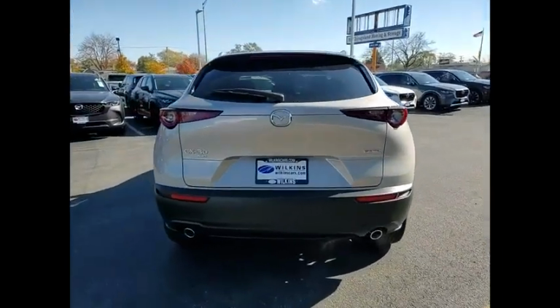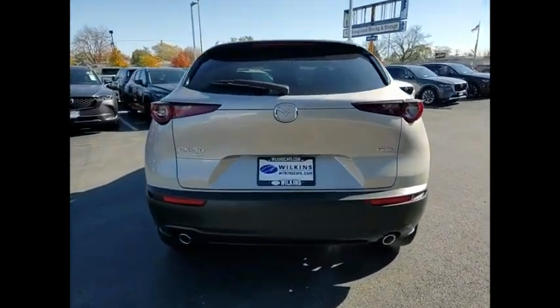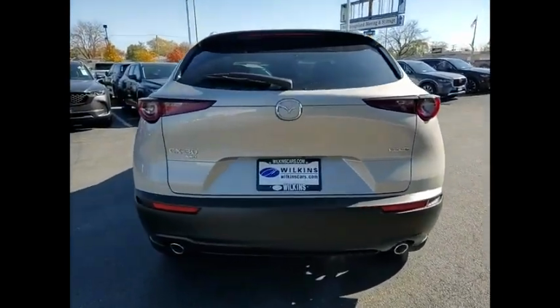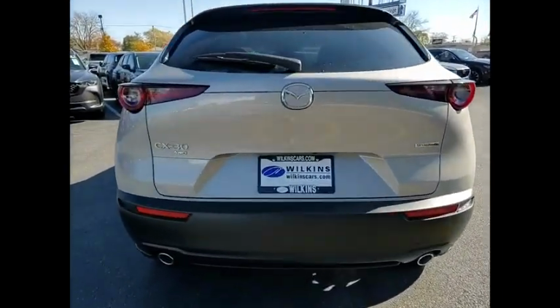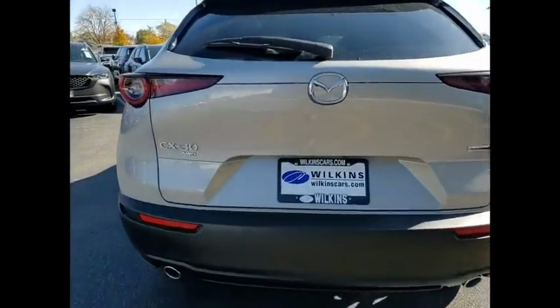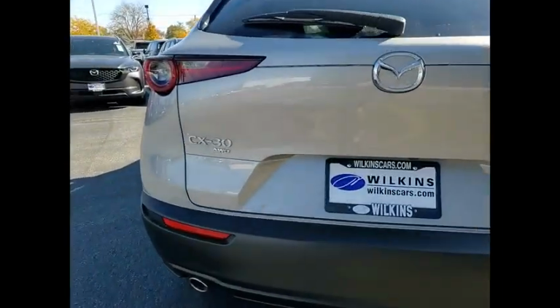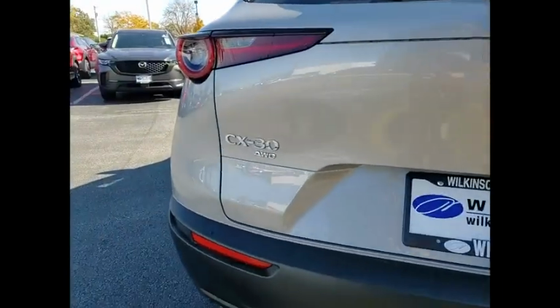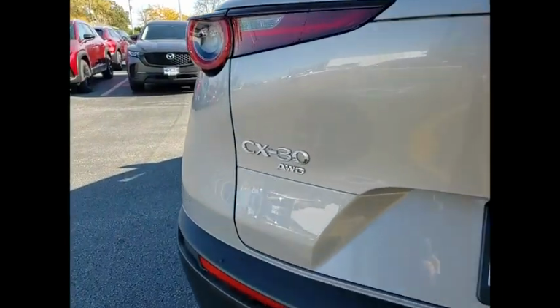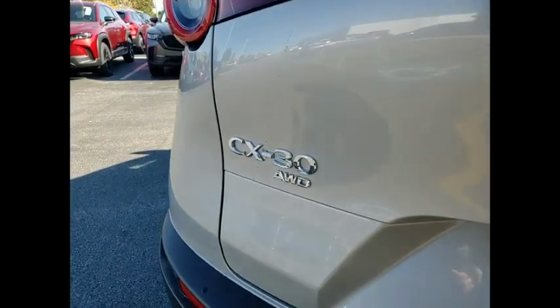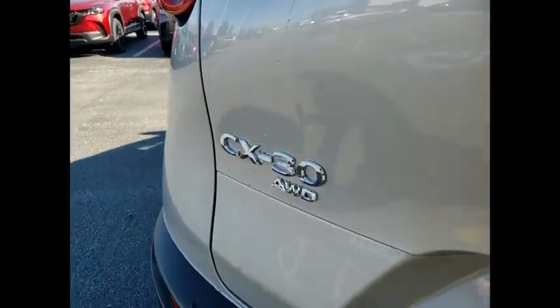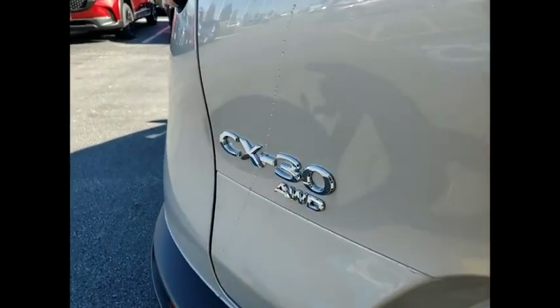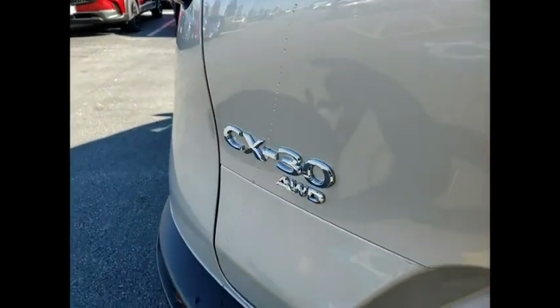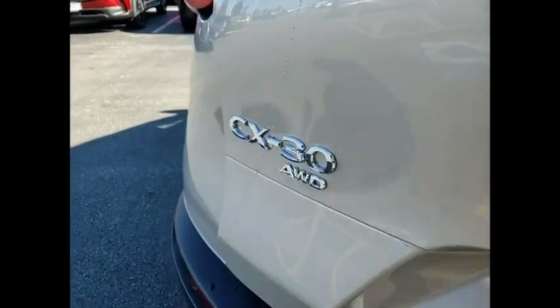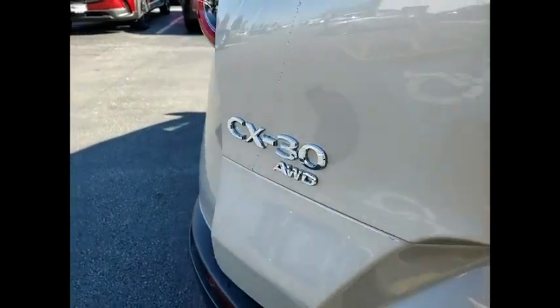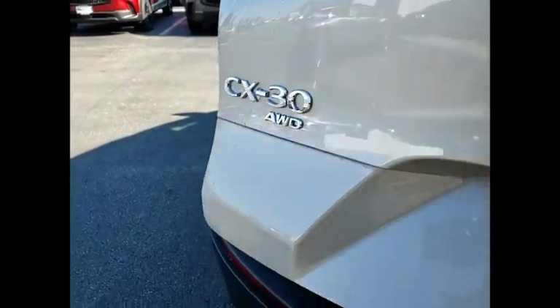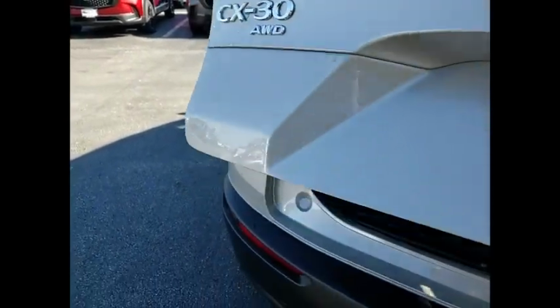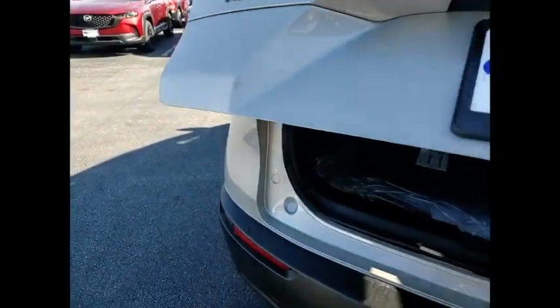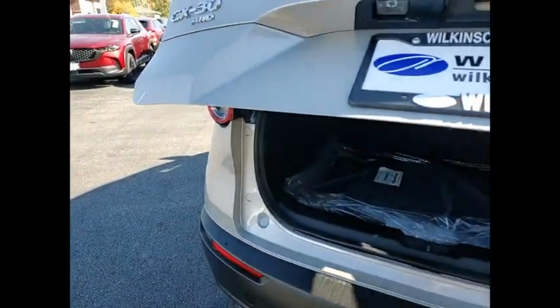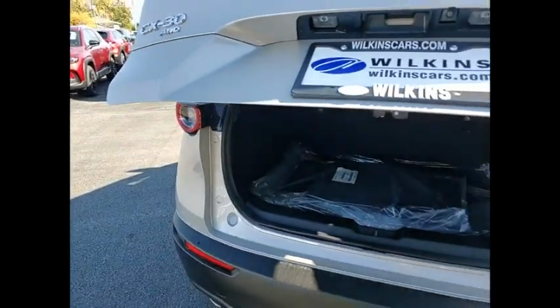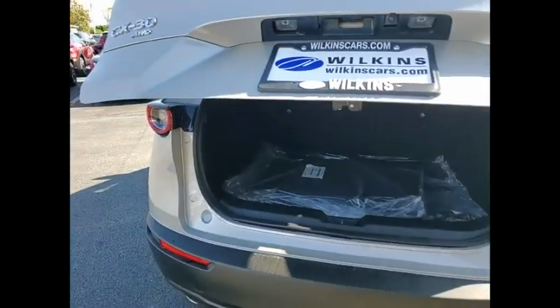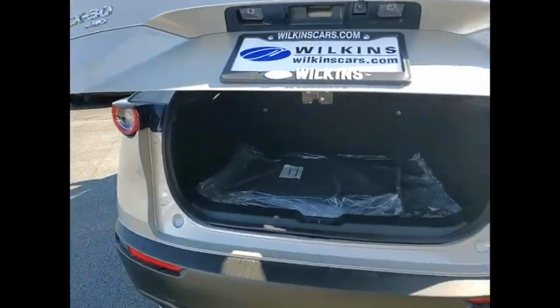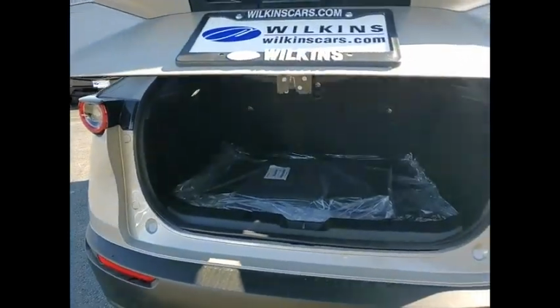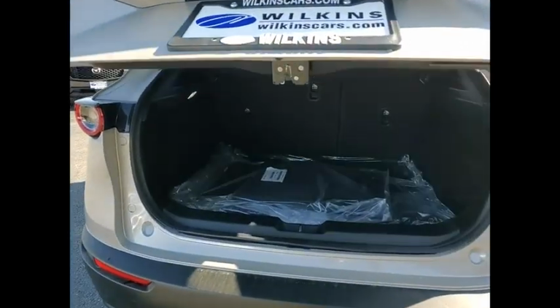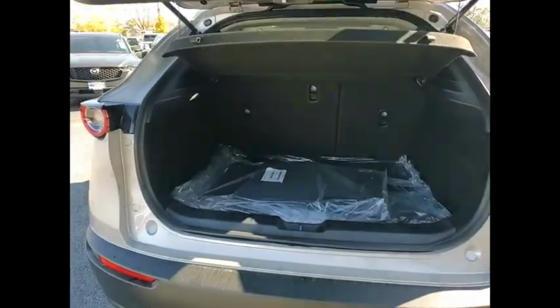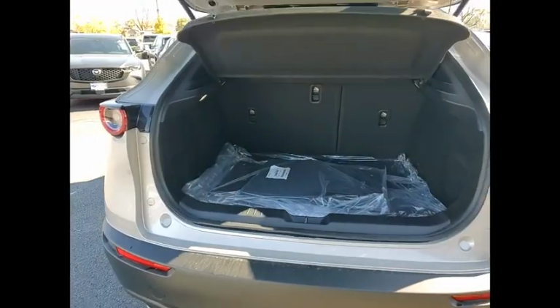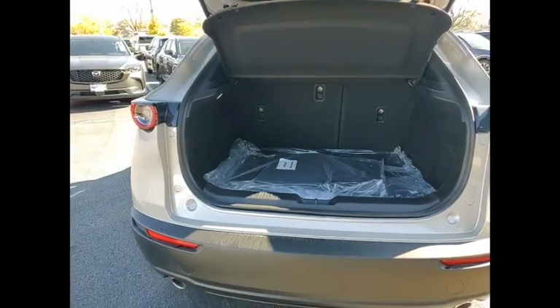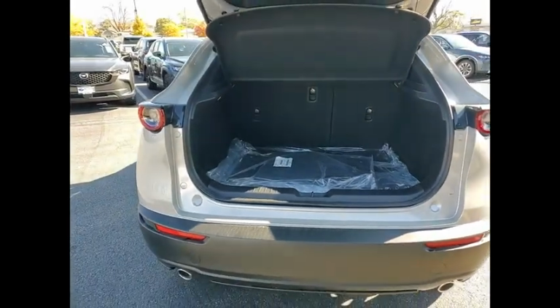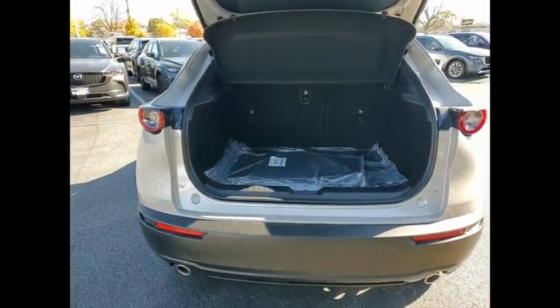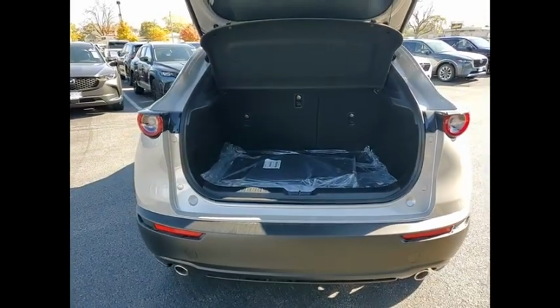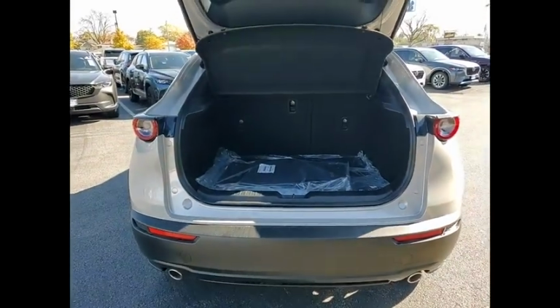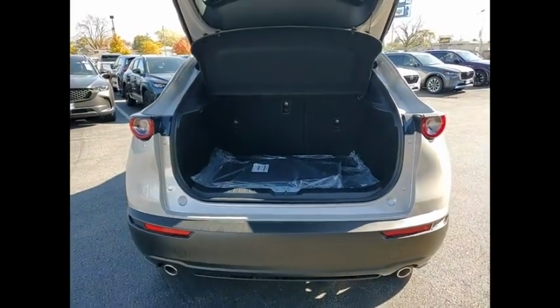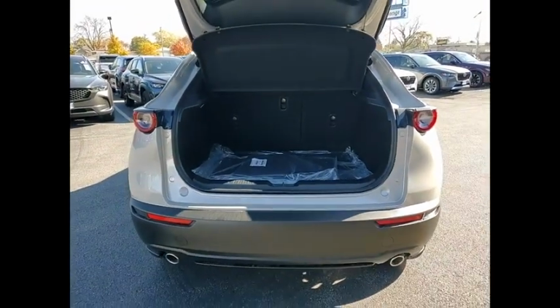Here are some of this vehicle's great options: rain-sensing wipers, electronic stability control, alloy wheels, rear spoiler, brake assist, and traction control.